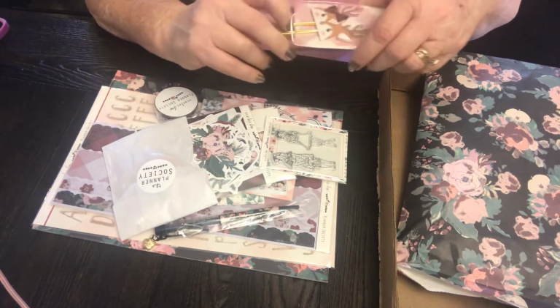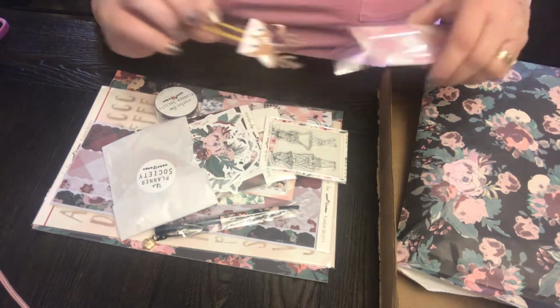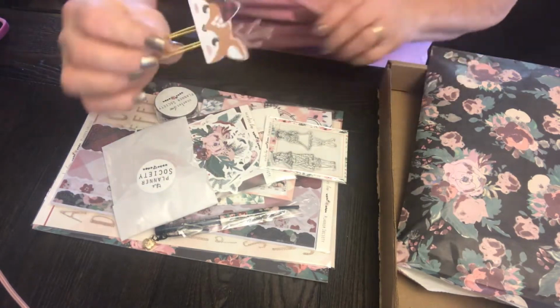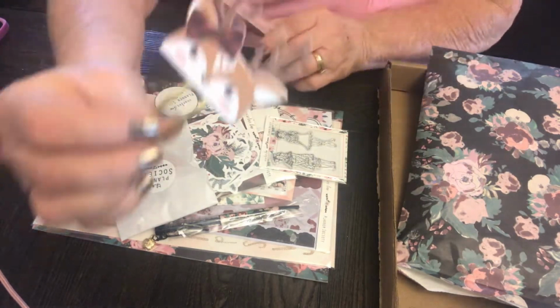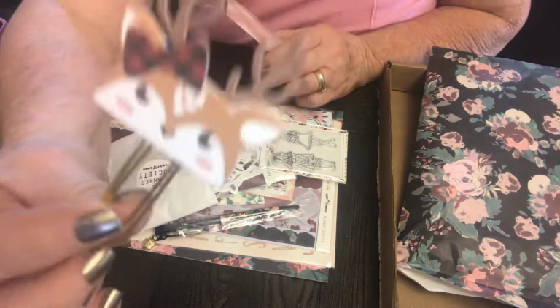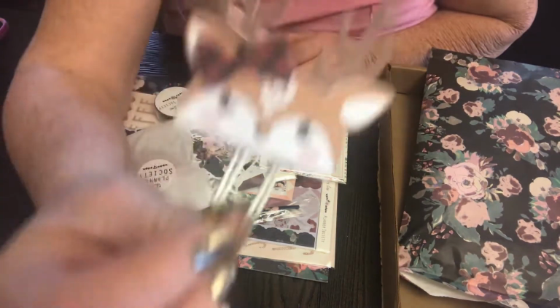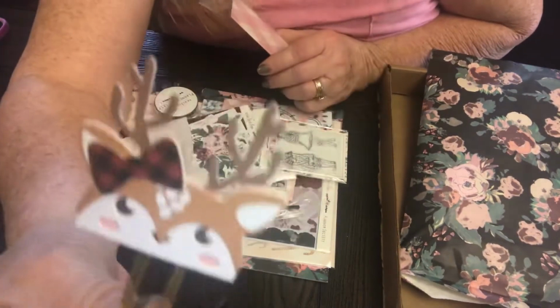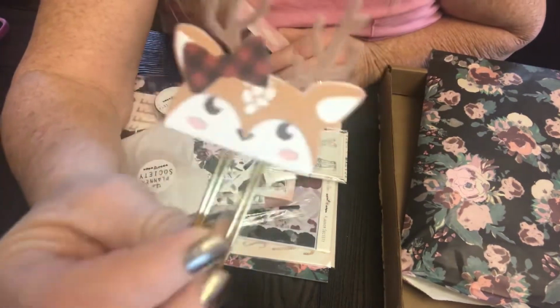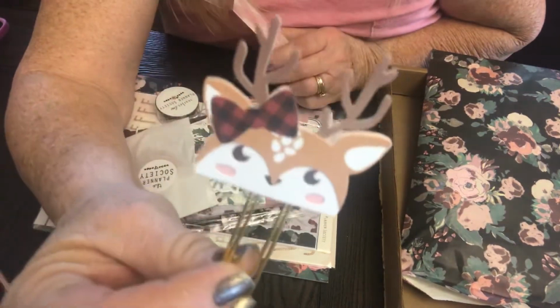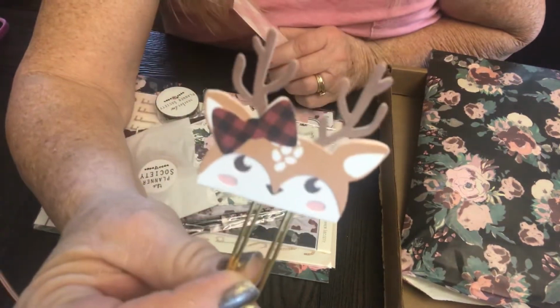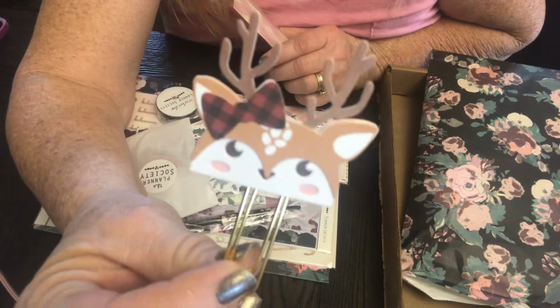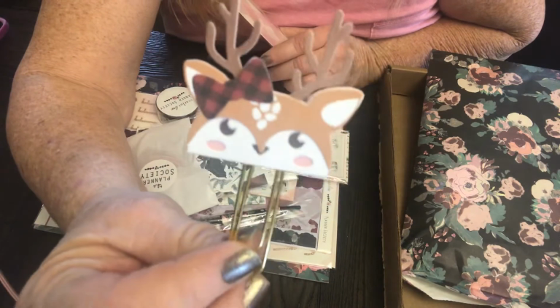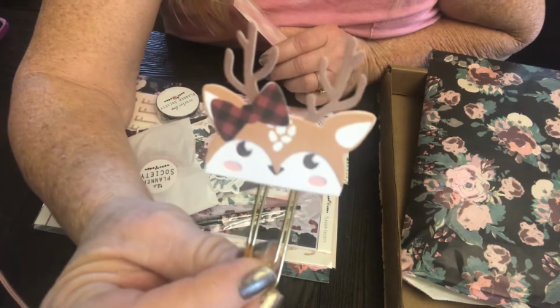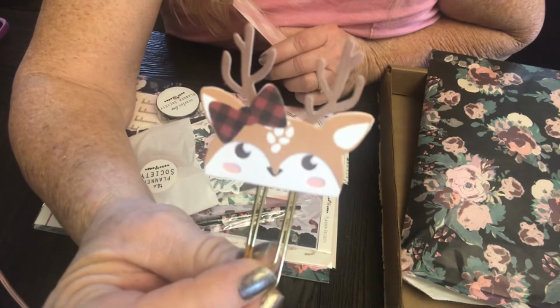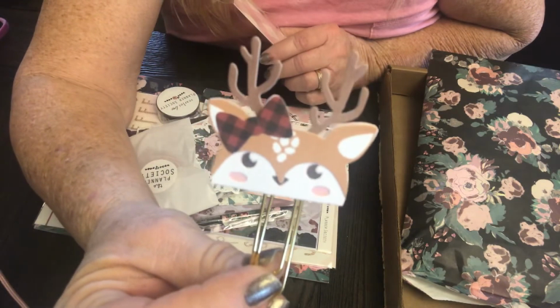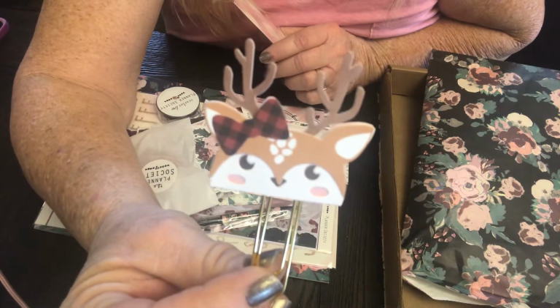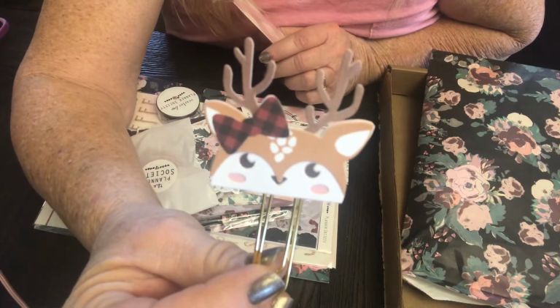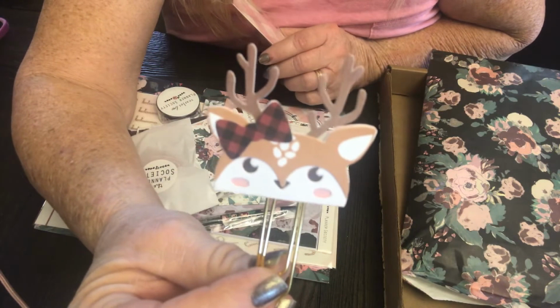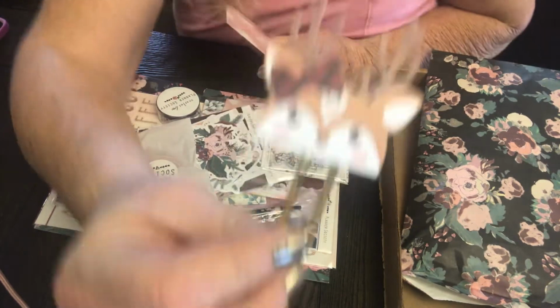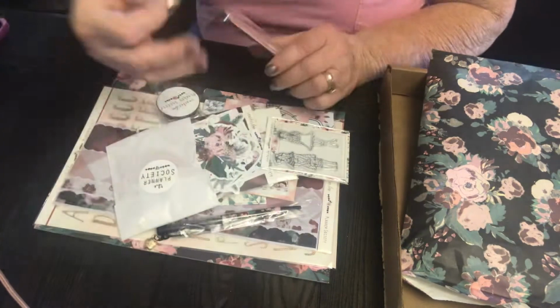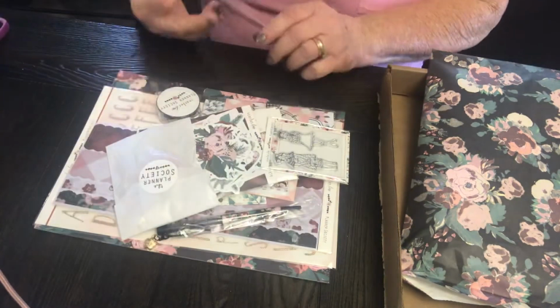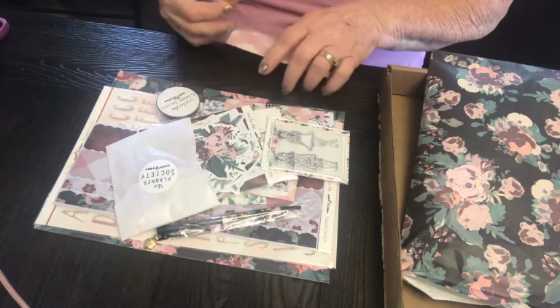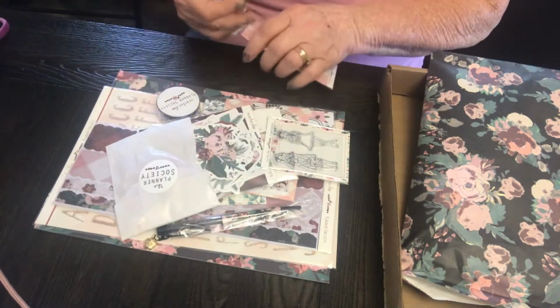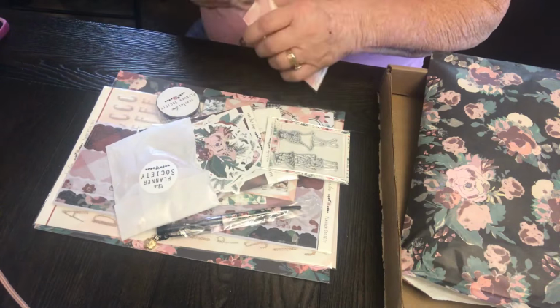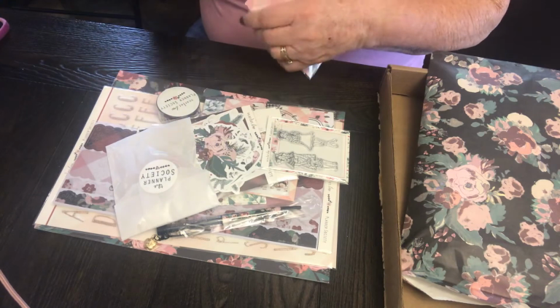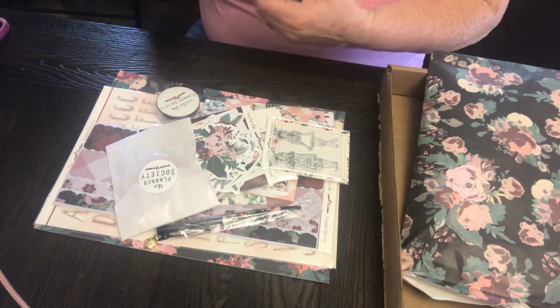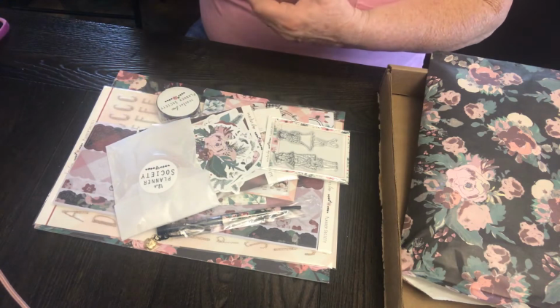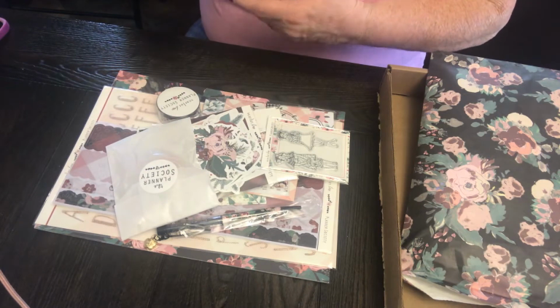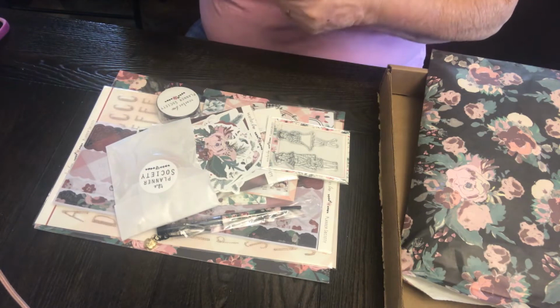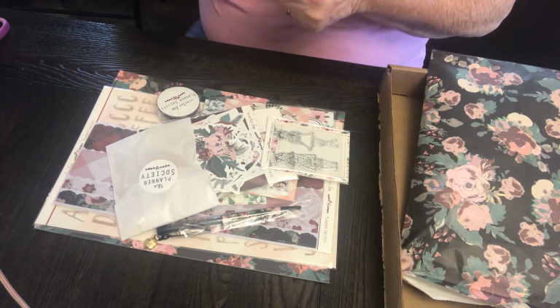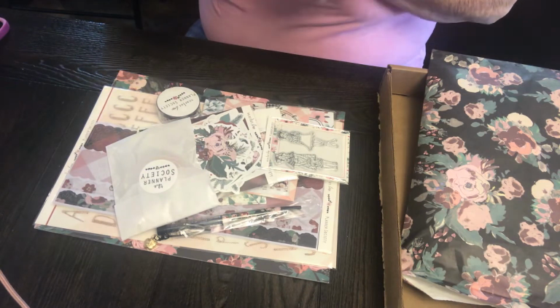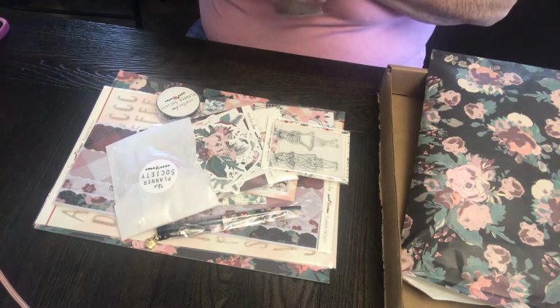That's a little reindeer with a buffalo plaid ribbon. That's just the cutest thing you've ever saw, I don't know what it is.